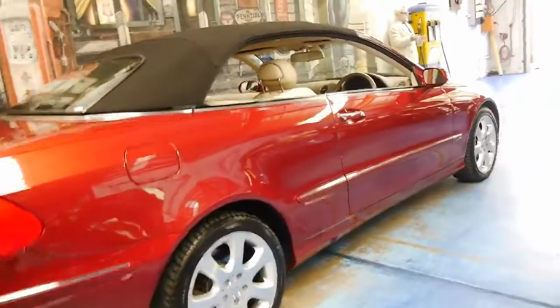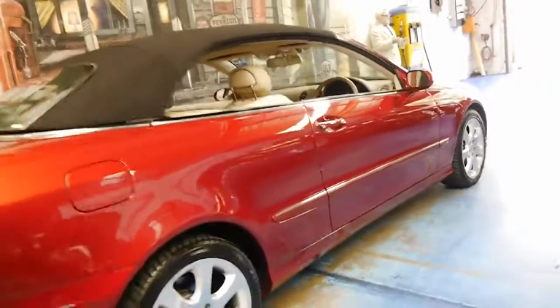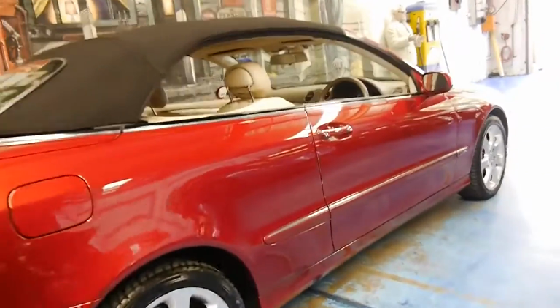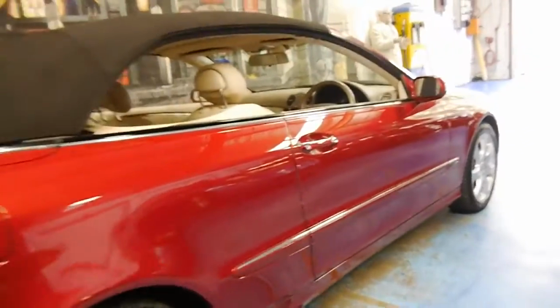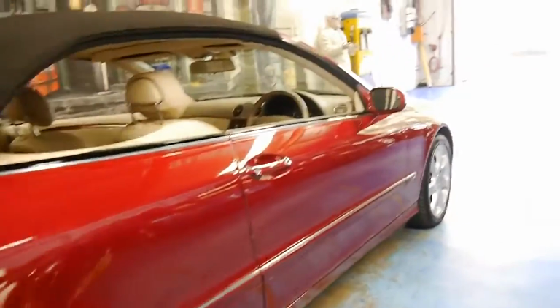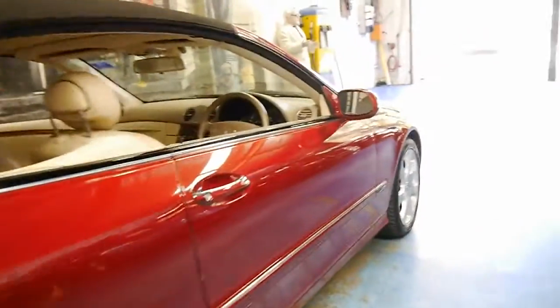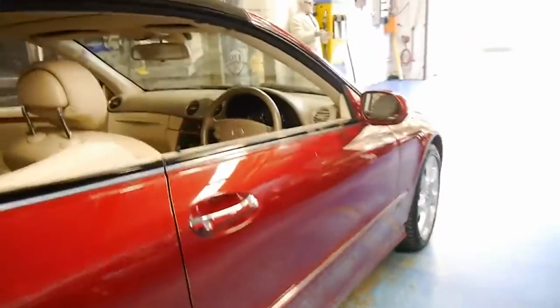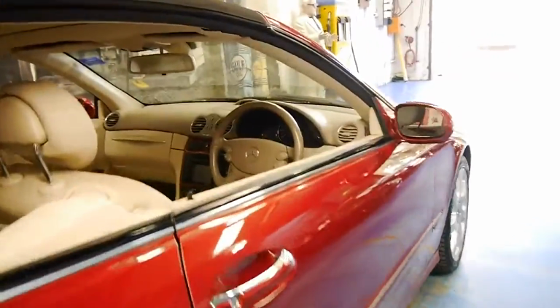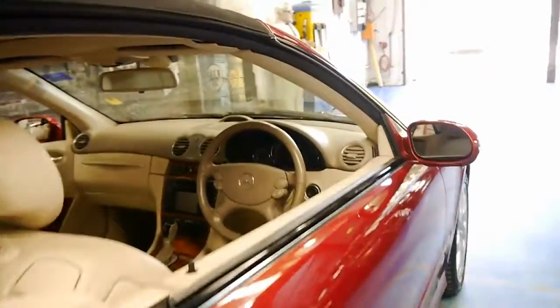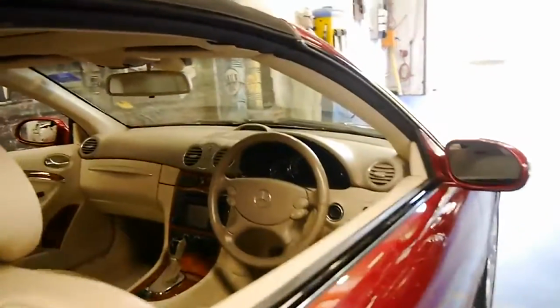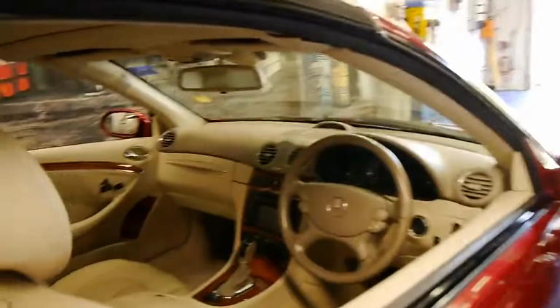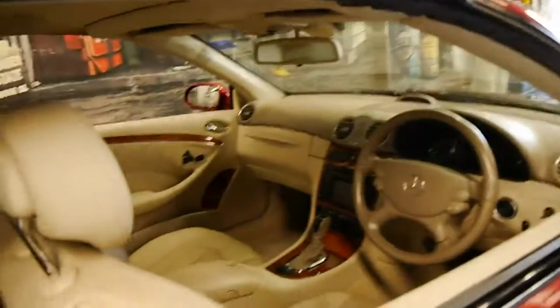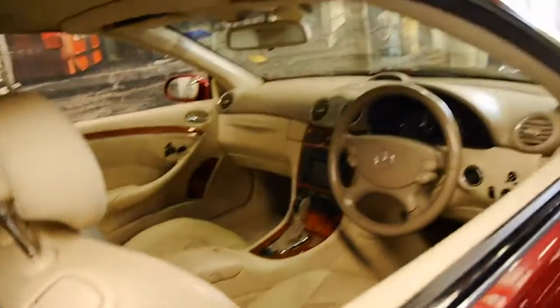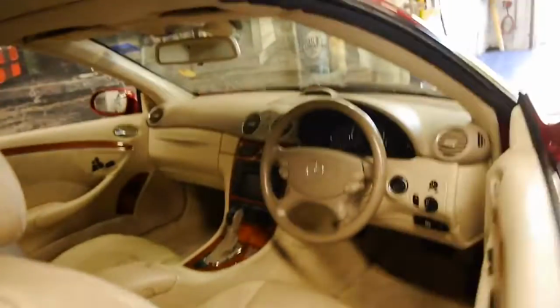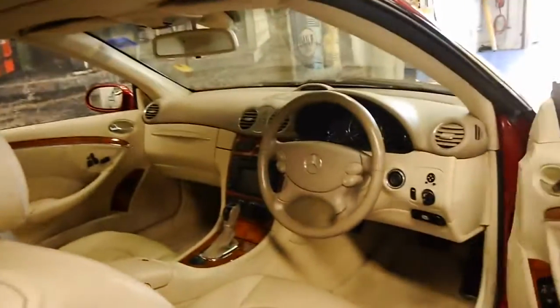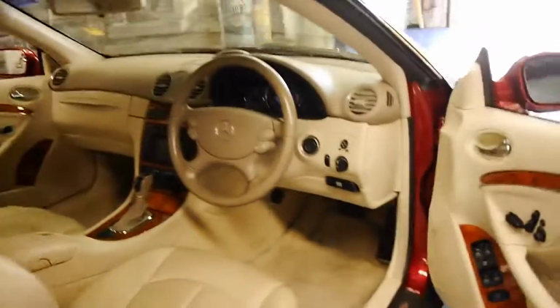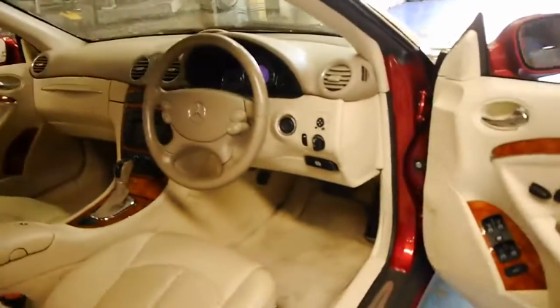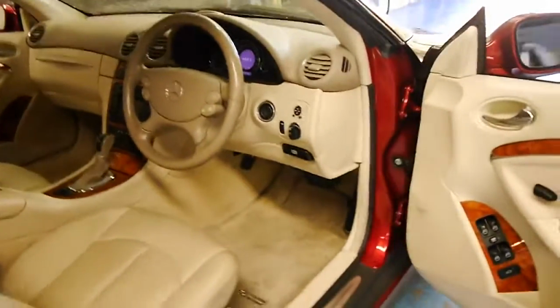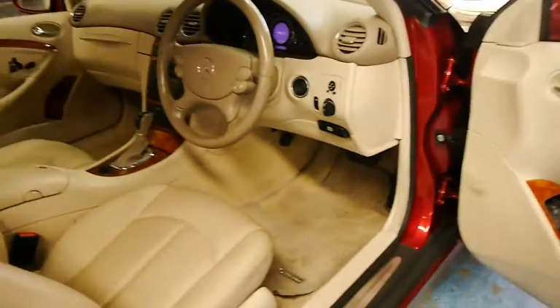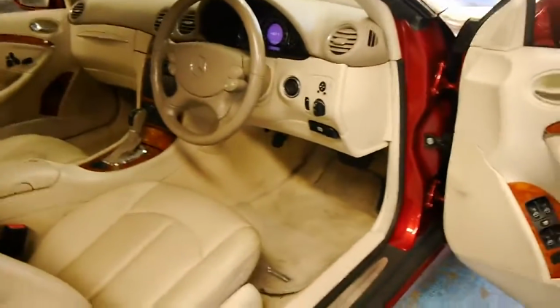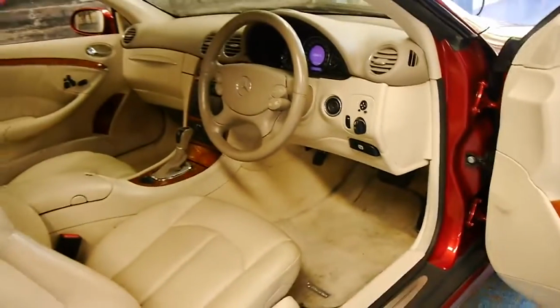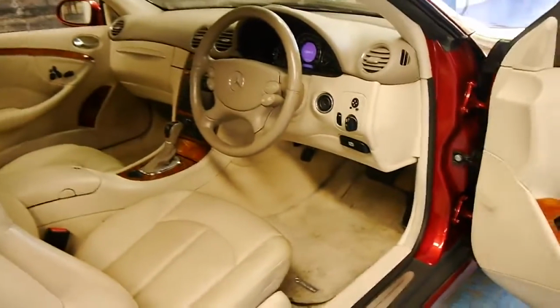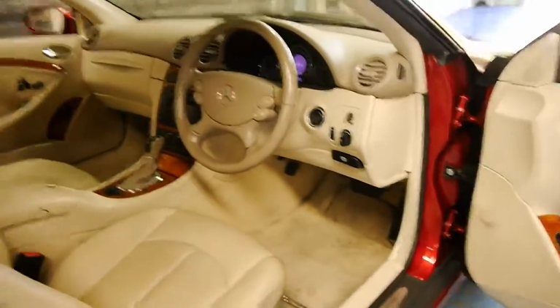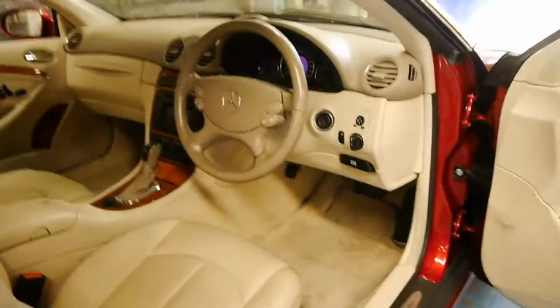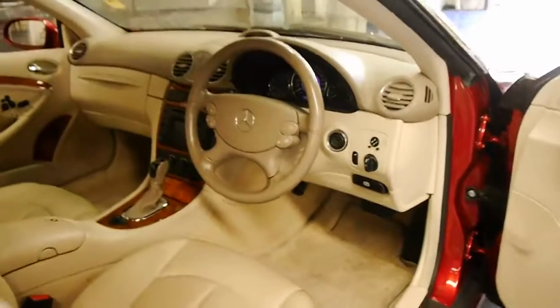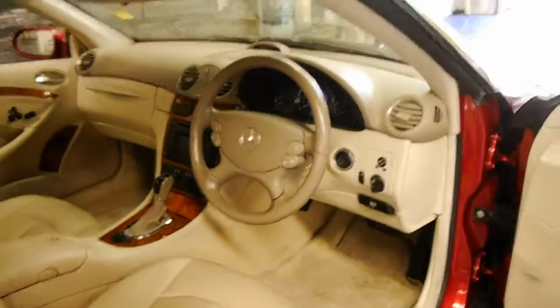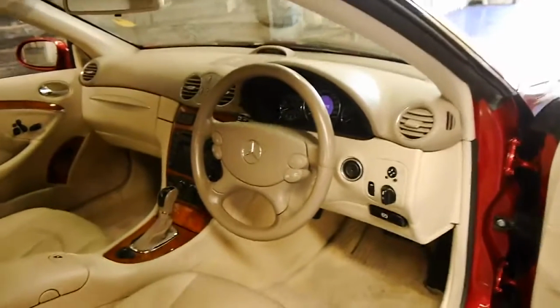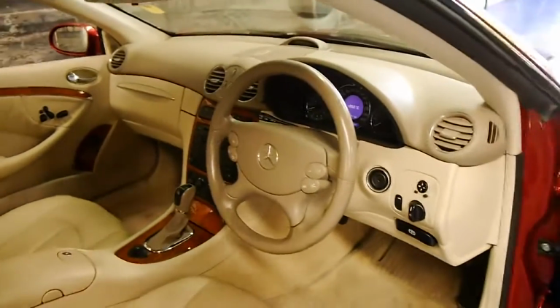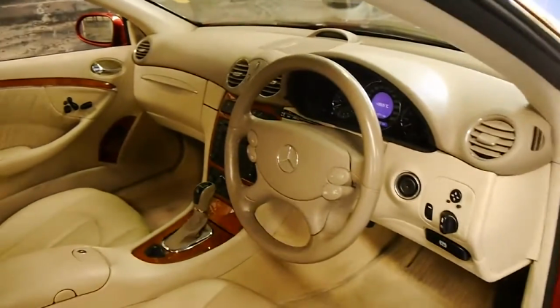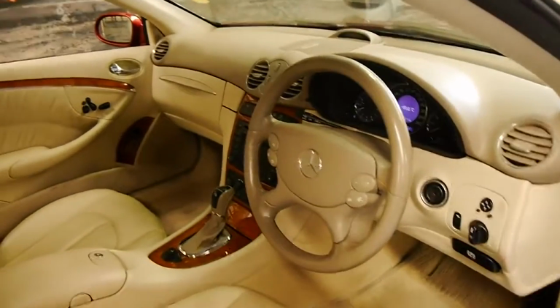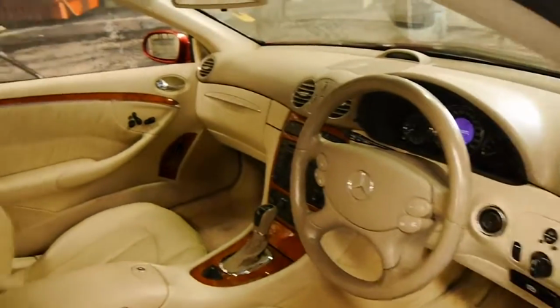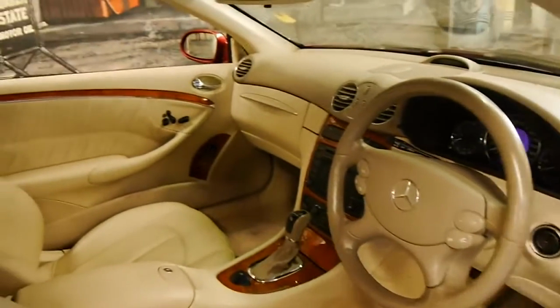It's an Elegance, so it comes with these very nice wheels and timber inserts. It also has memory electric seats, navigation and front and rear parking sensors.